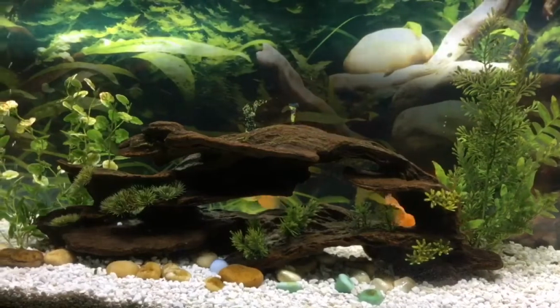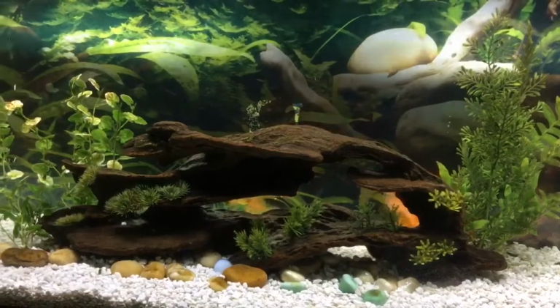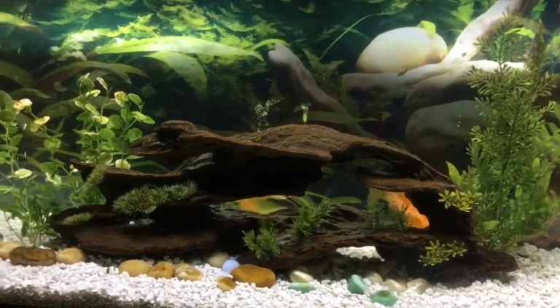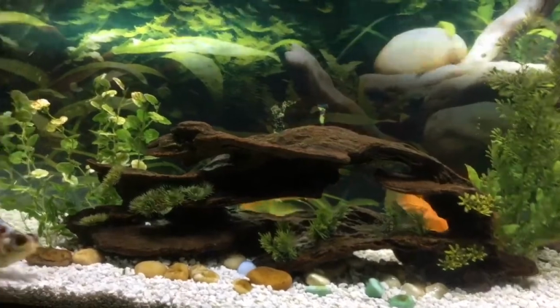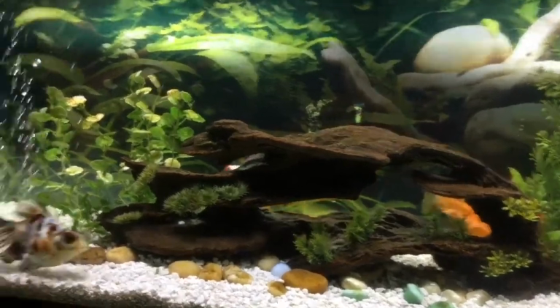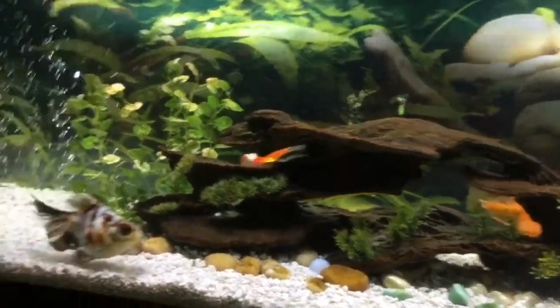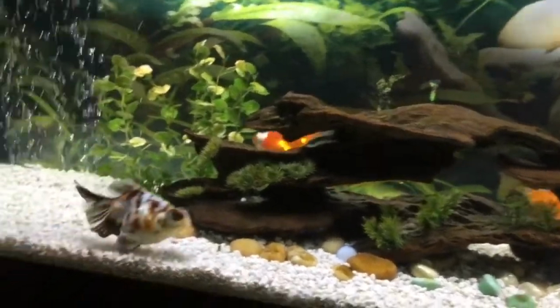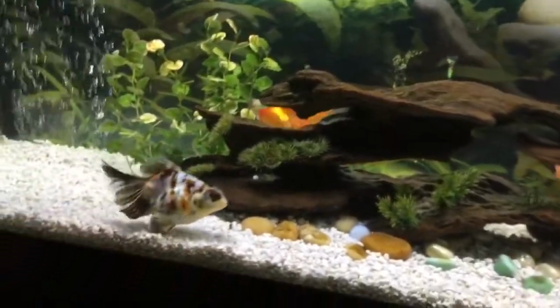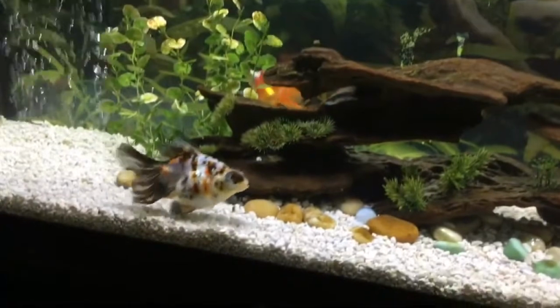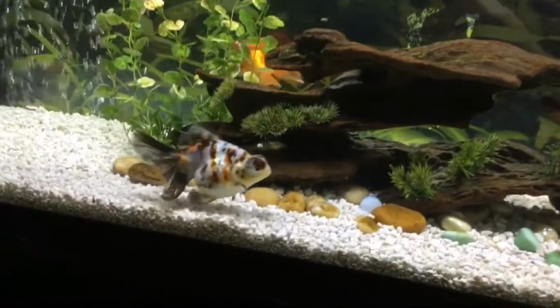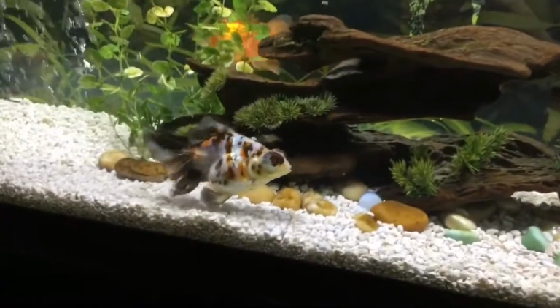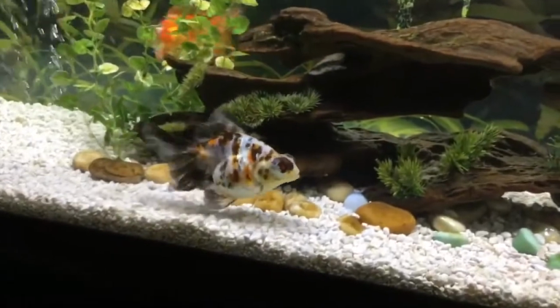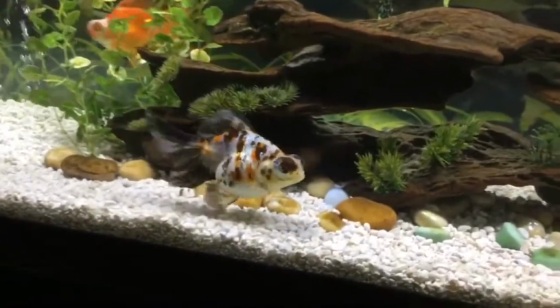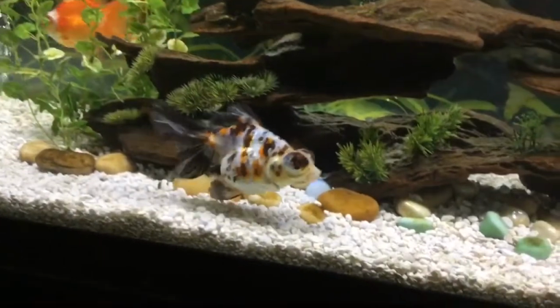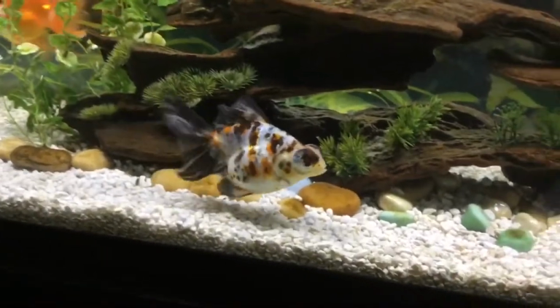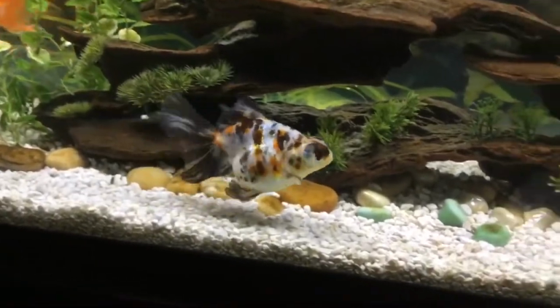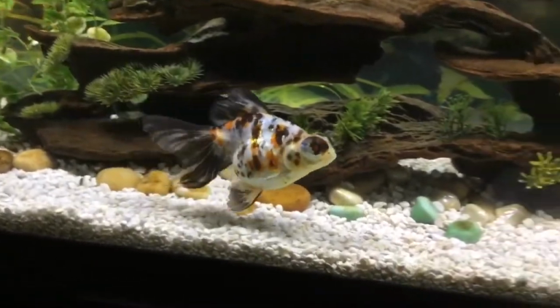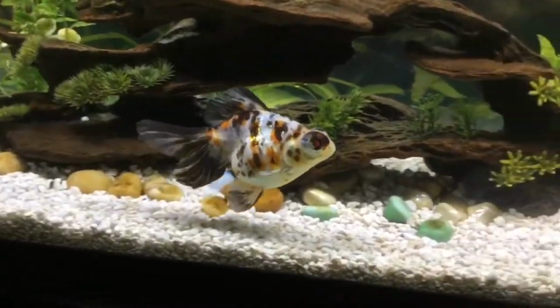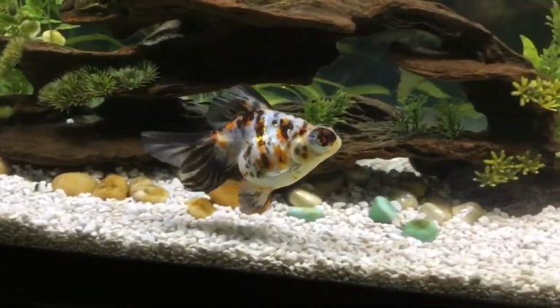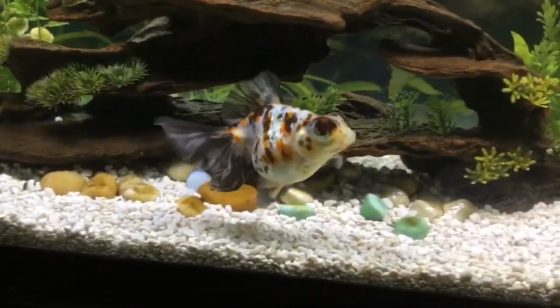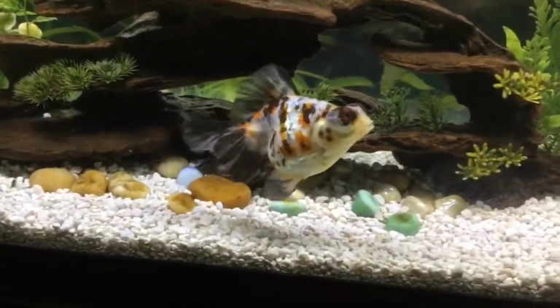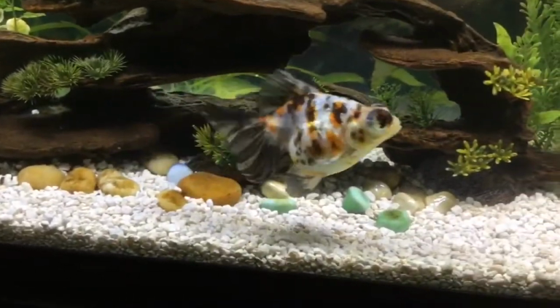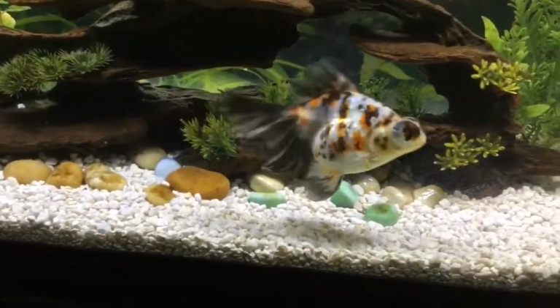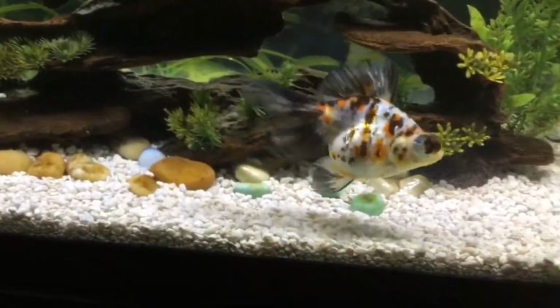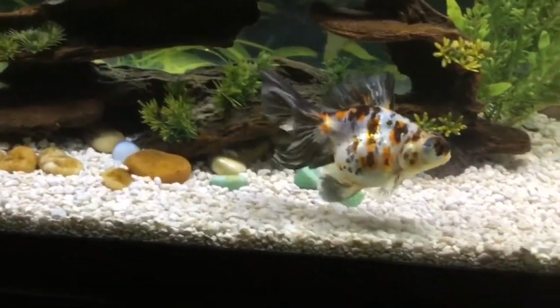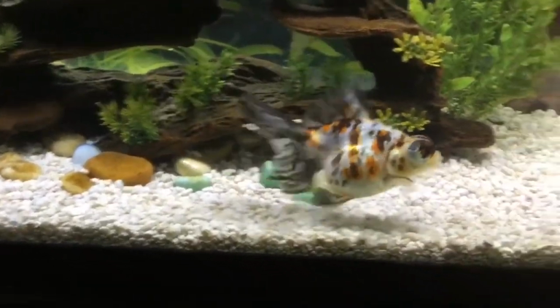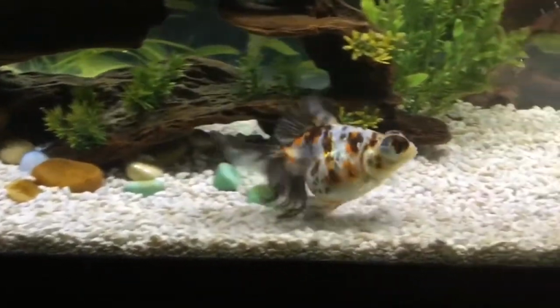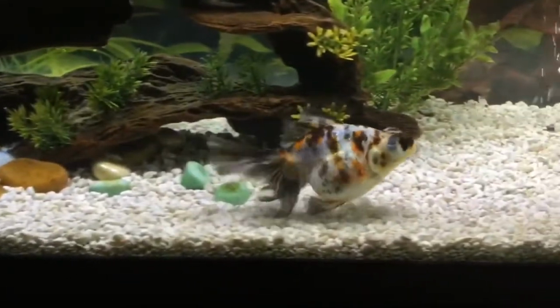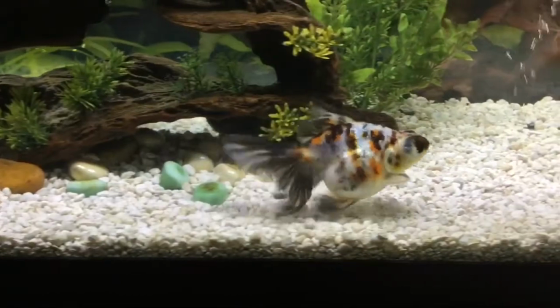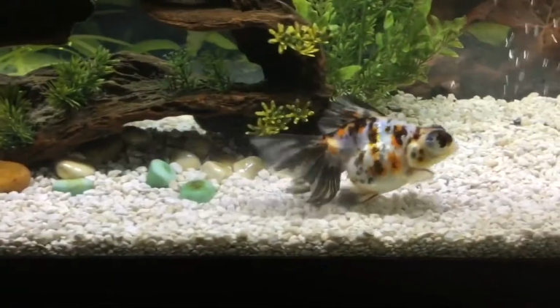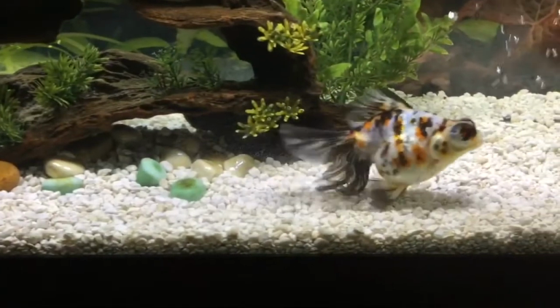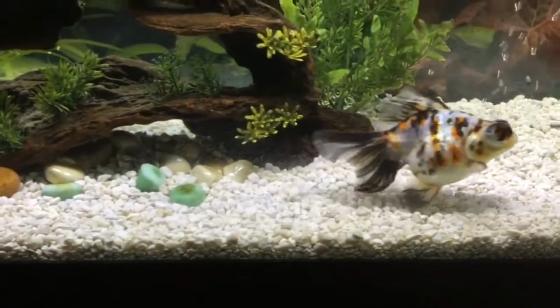This is the butterfly tank — it is on display in my kitchen. And that is Cleo, my calico butterfly telescope.